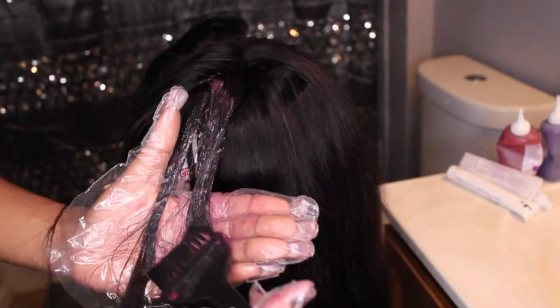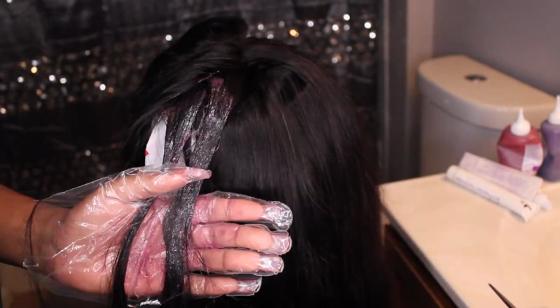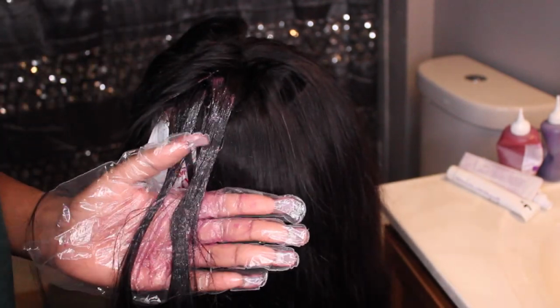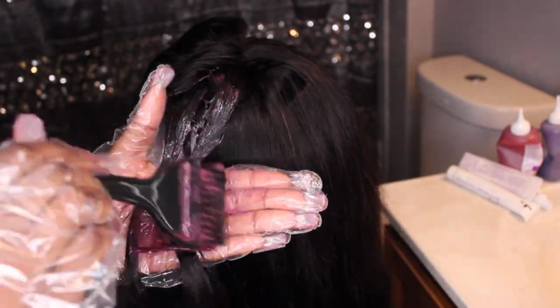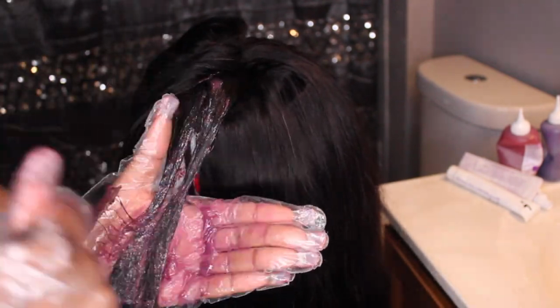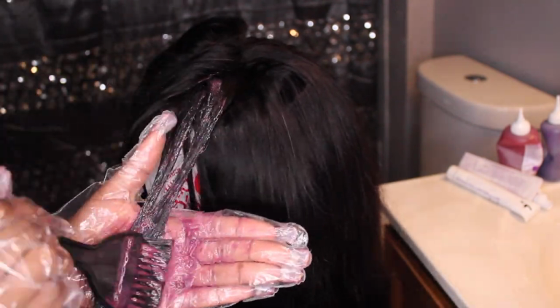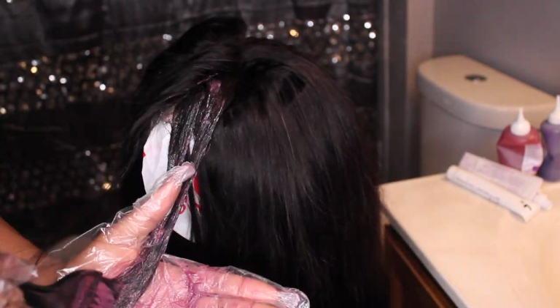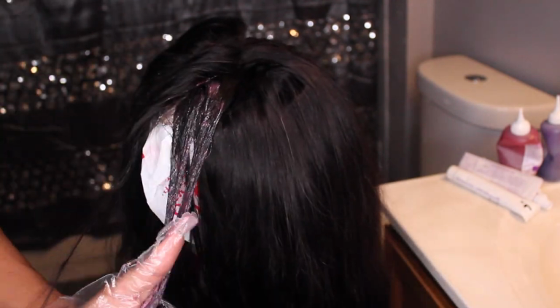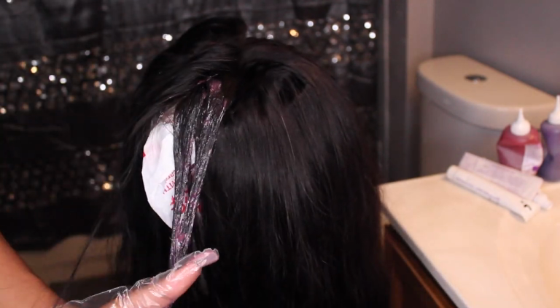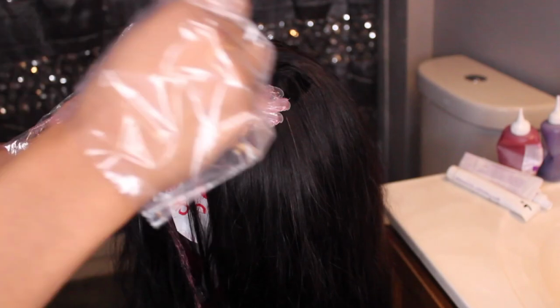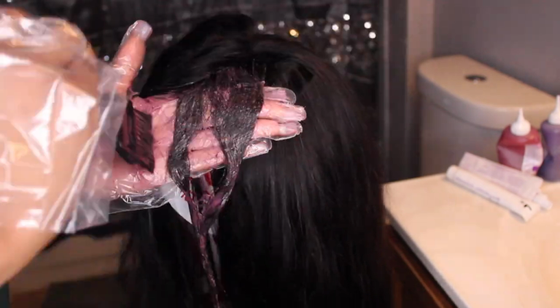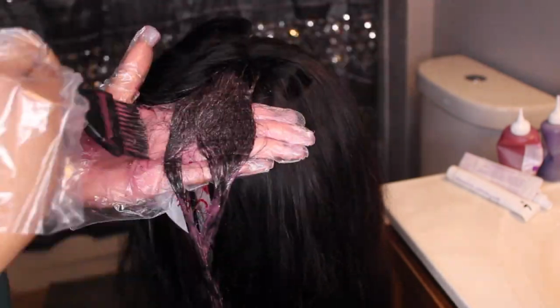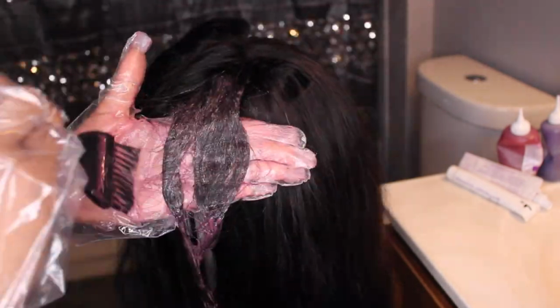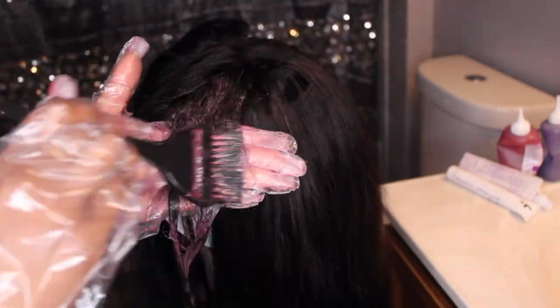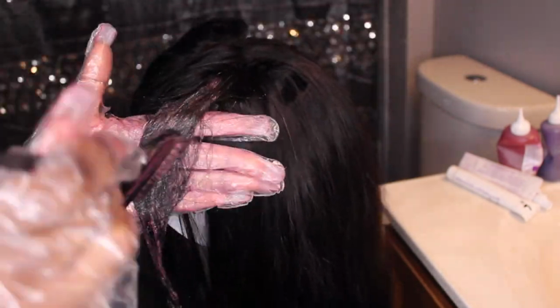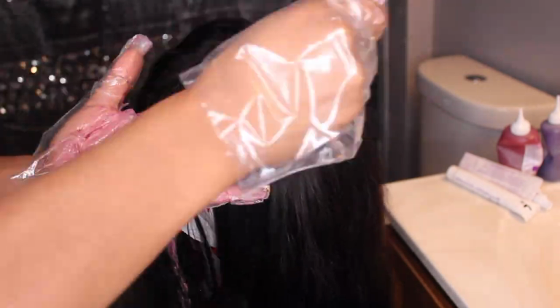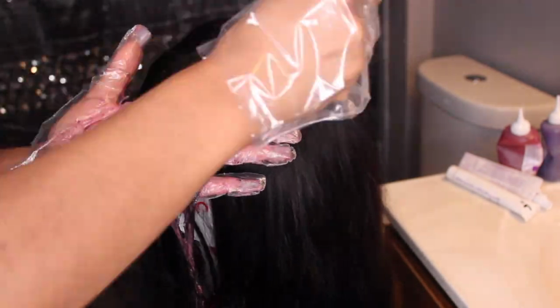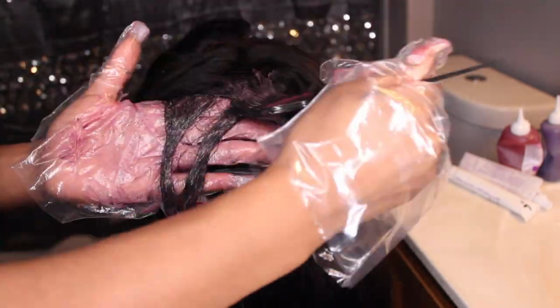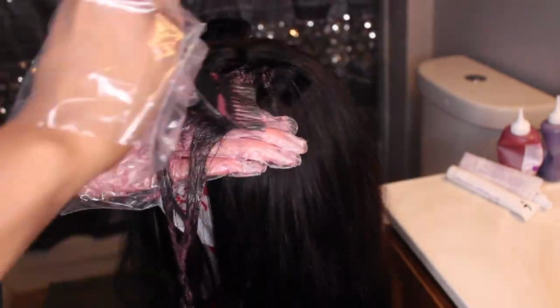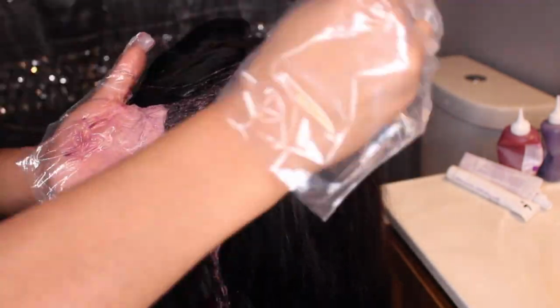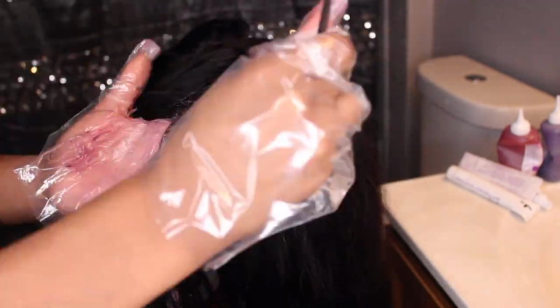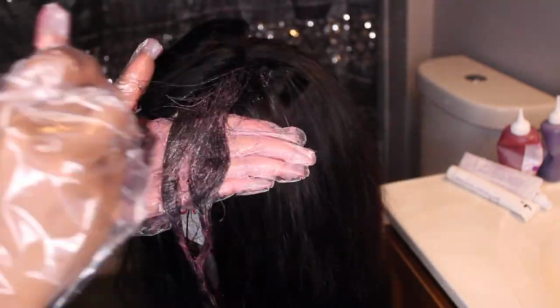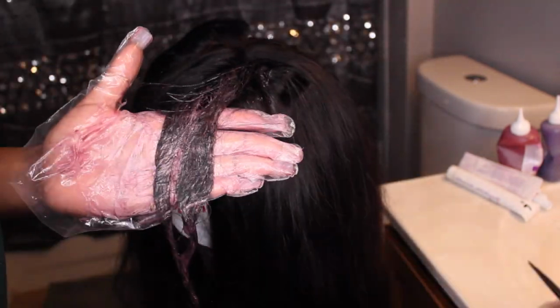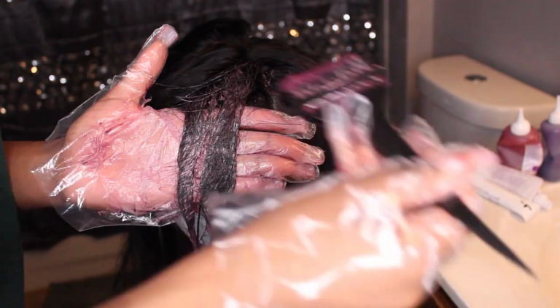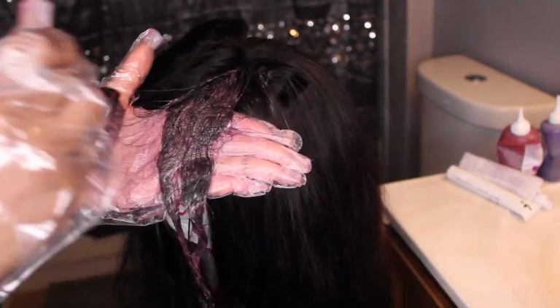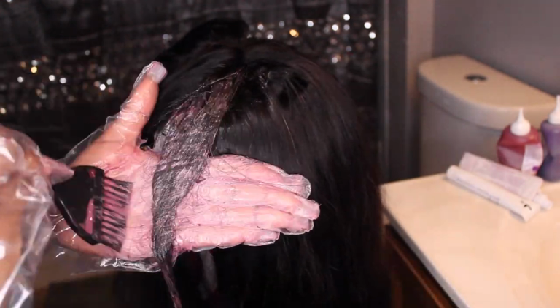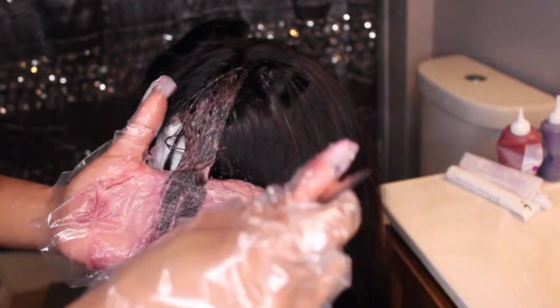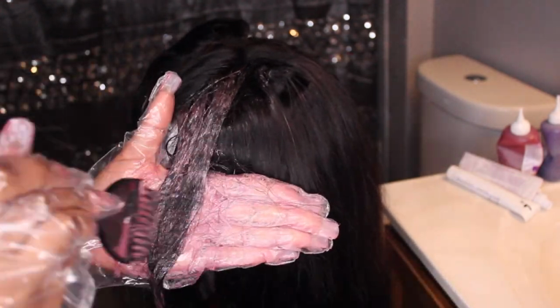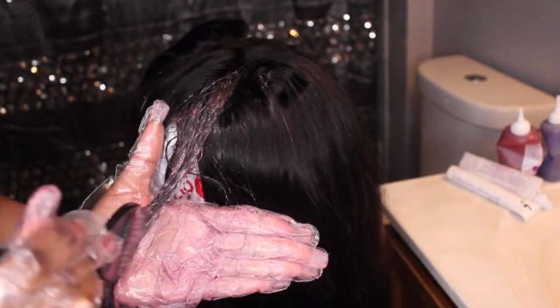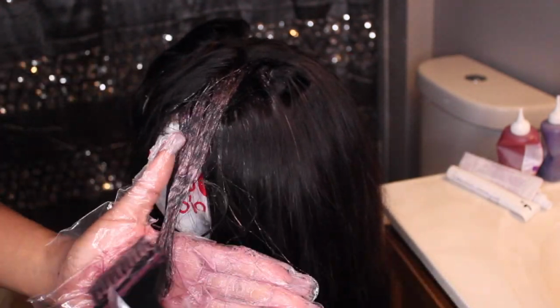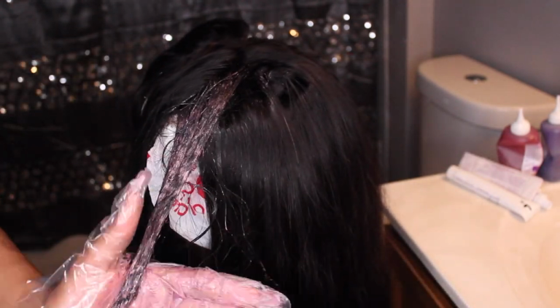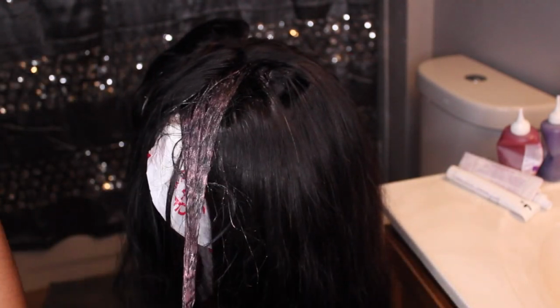I'm making sure that I saturate that mixture on each strand of hair — the front and the back of each strand — to make sure that it's depositing the color as evenly as possible.